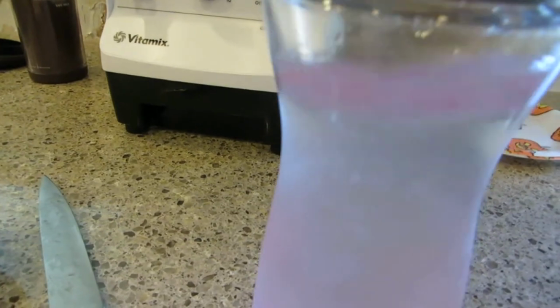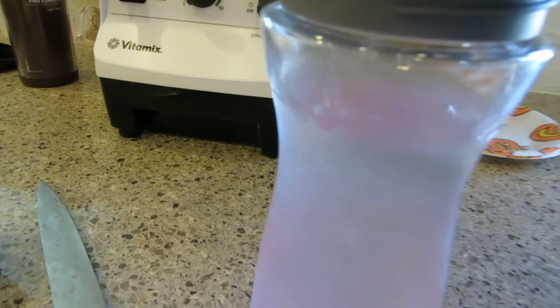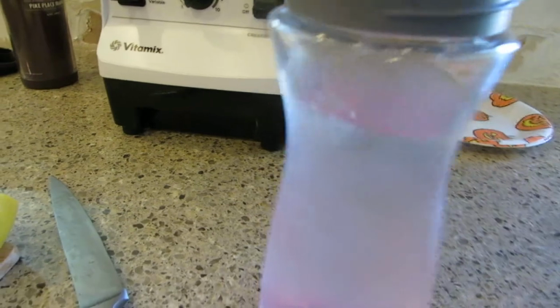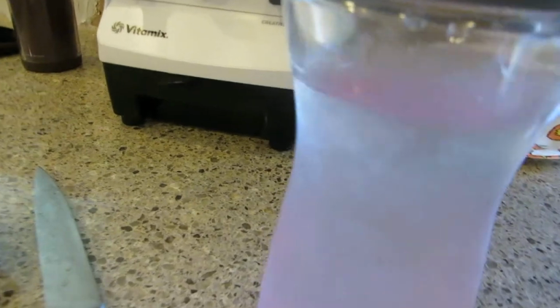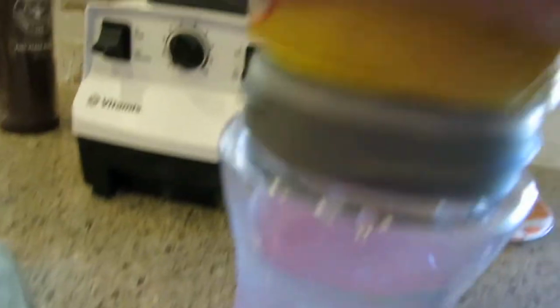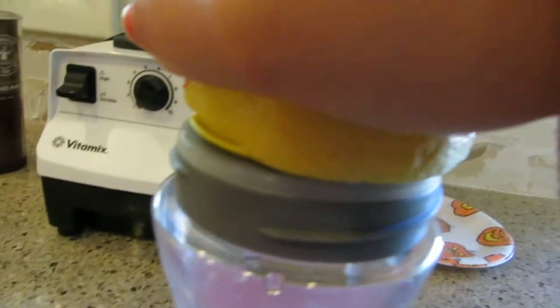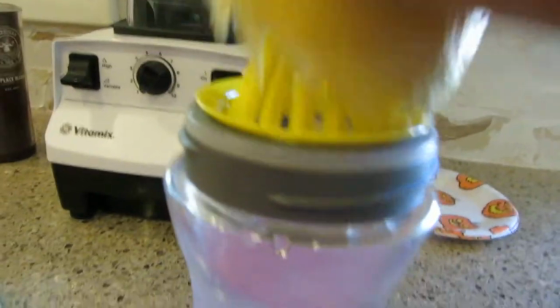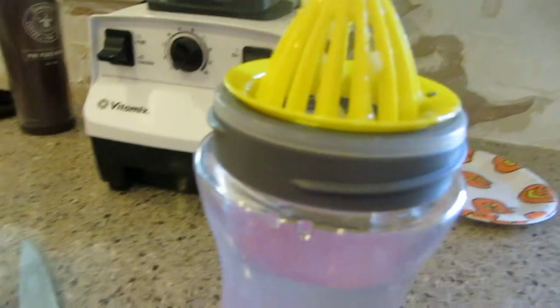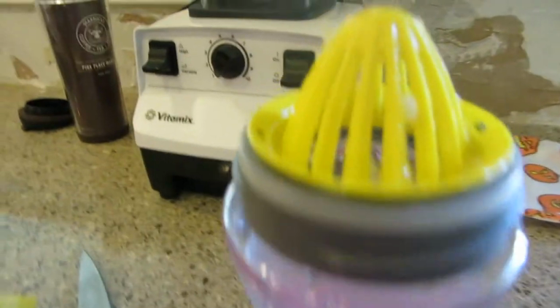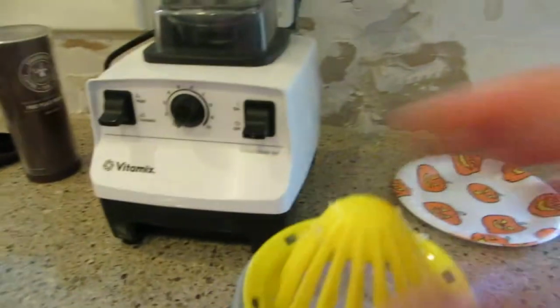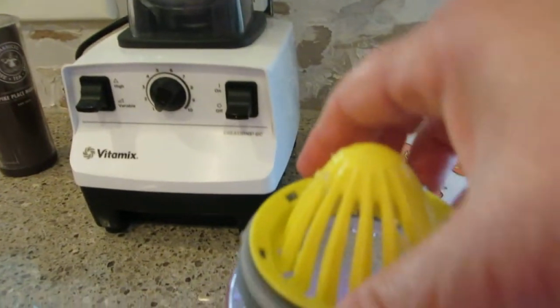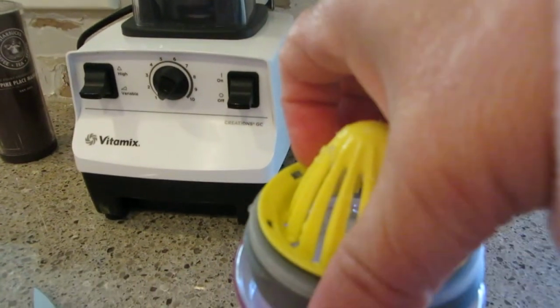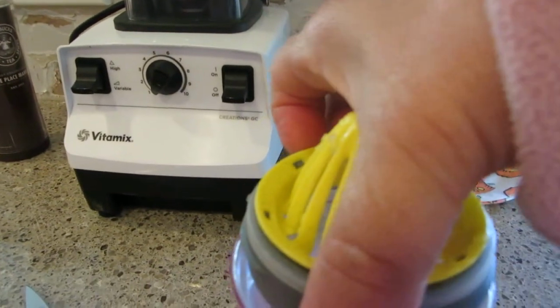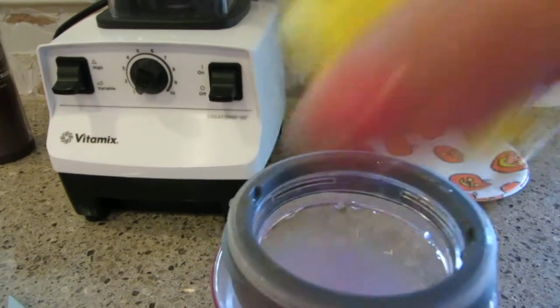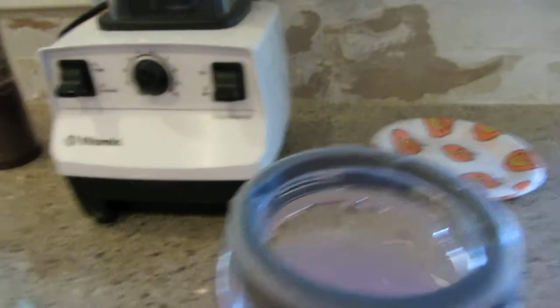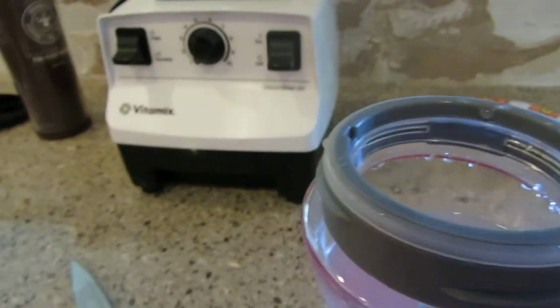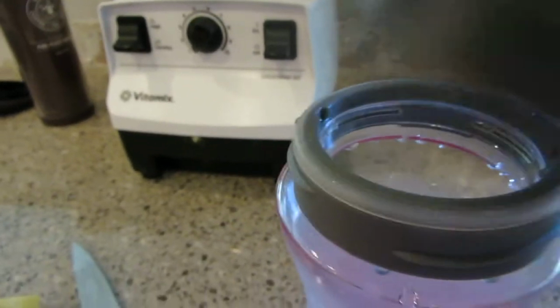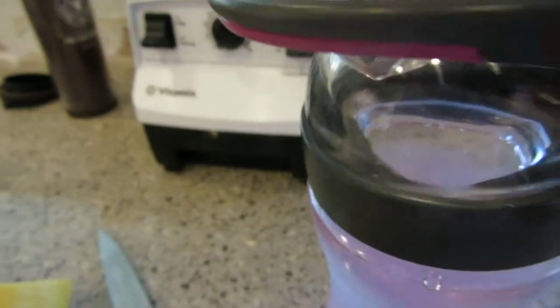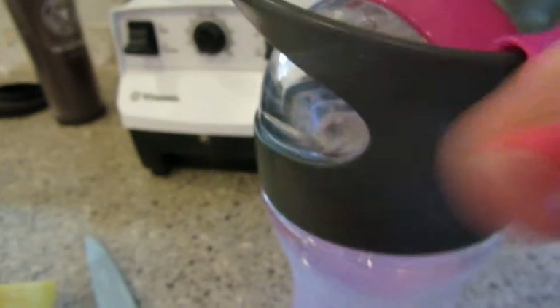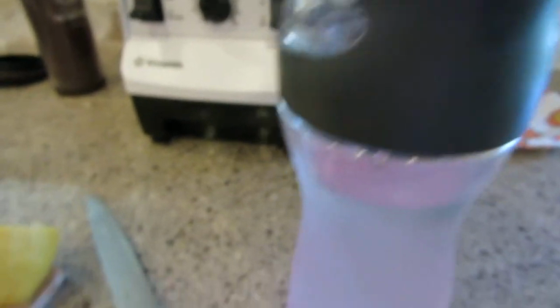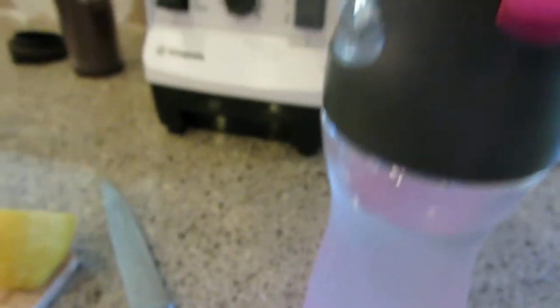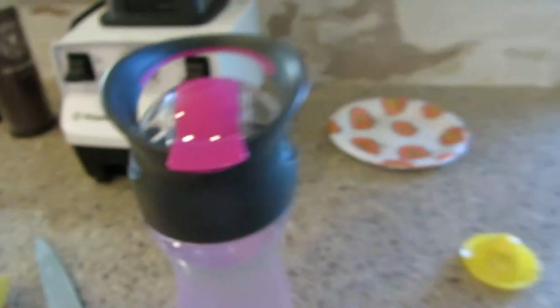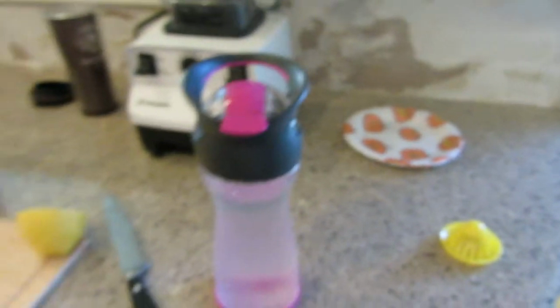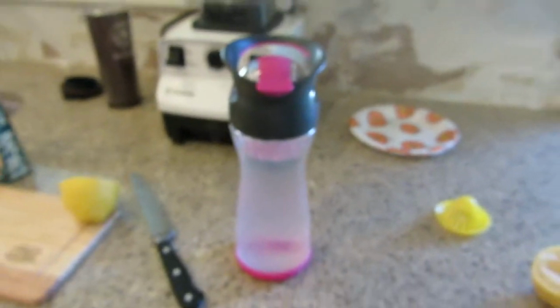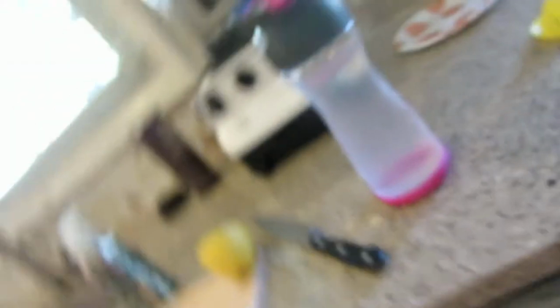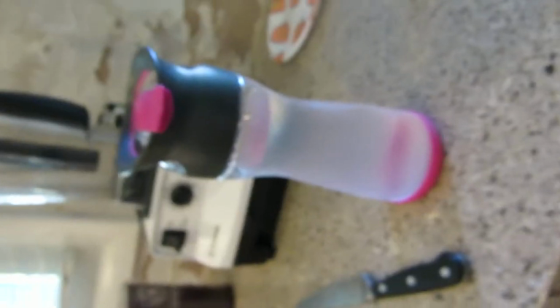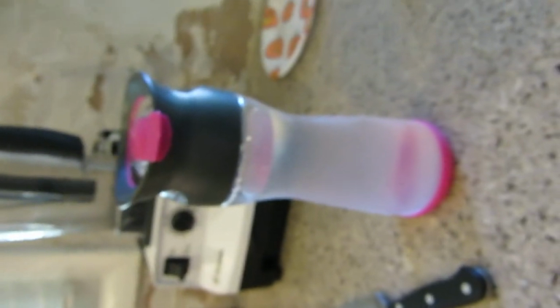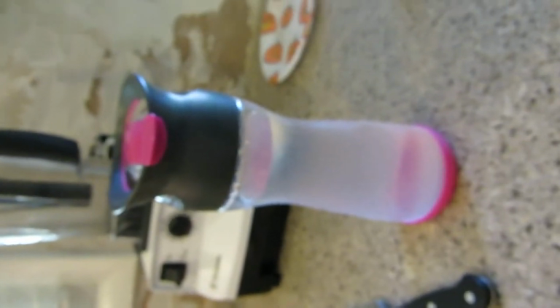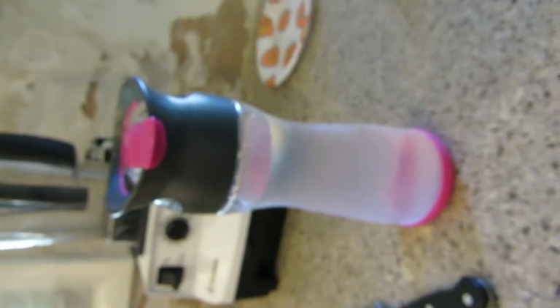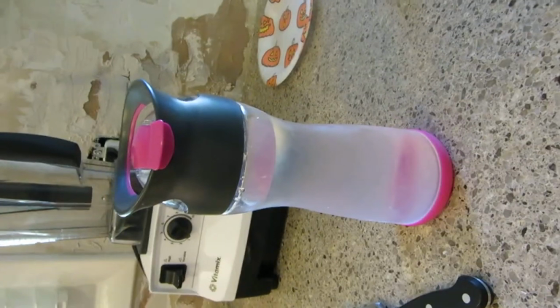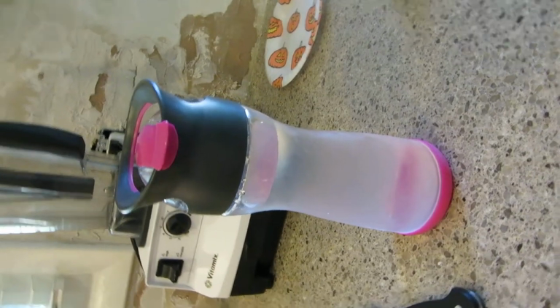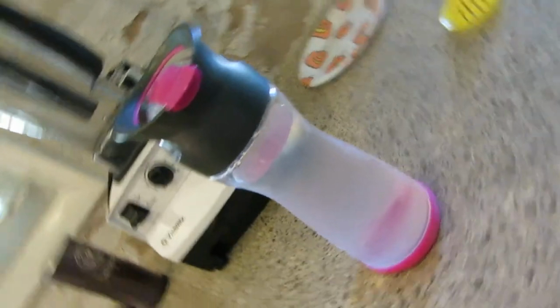Then after you do all that, you can take this off and put your drink on there, your lid, and there you have it. A to-go bottle of lemon water. Pretty neat, huh?